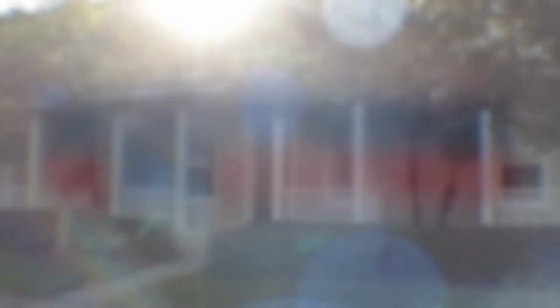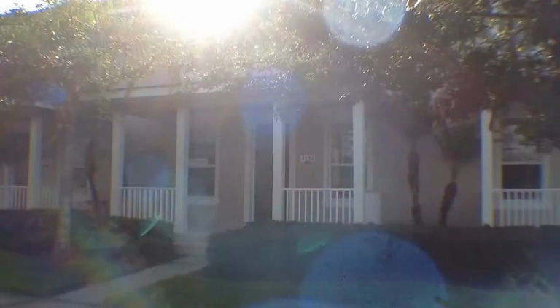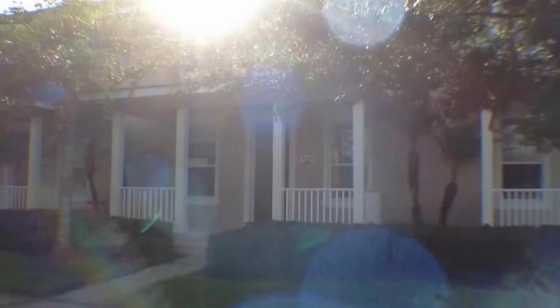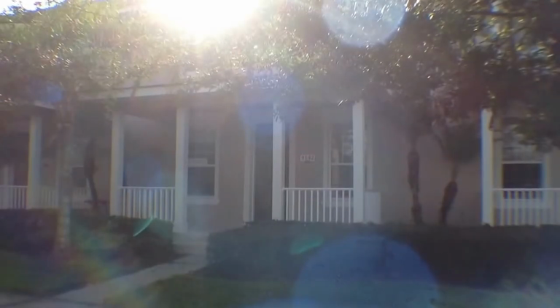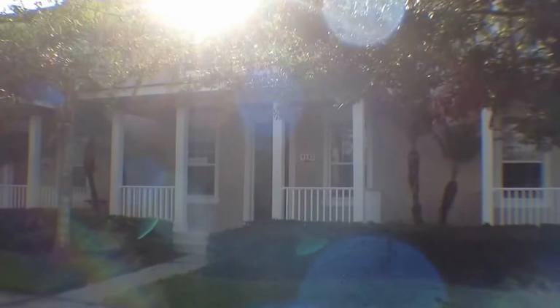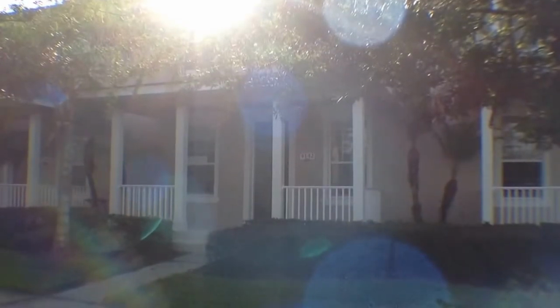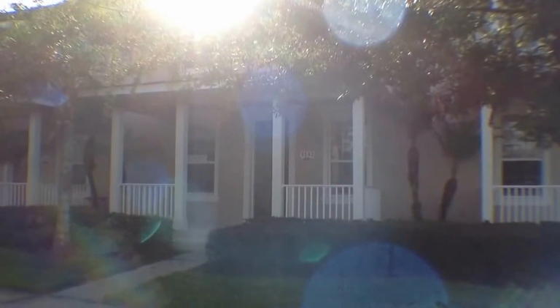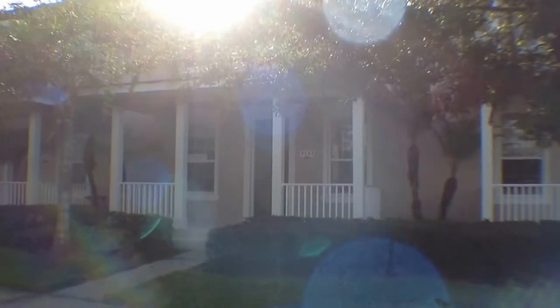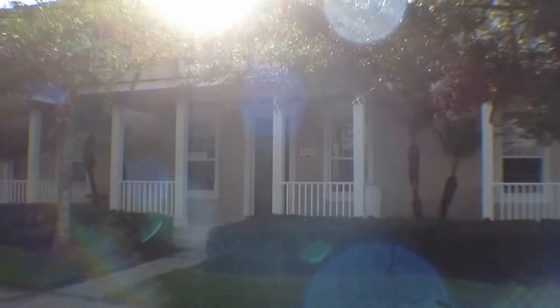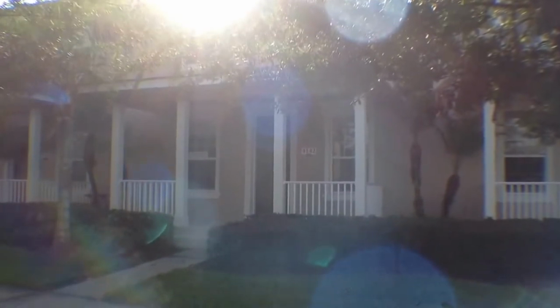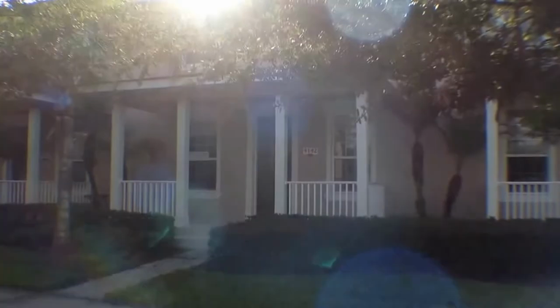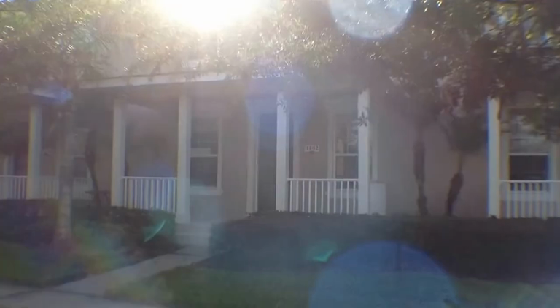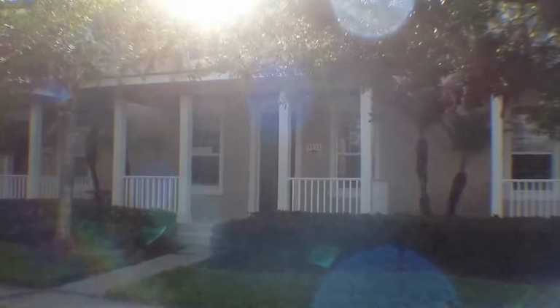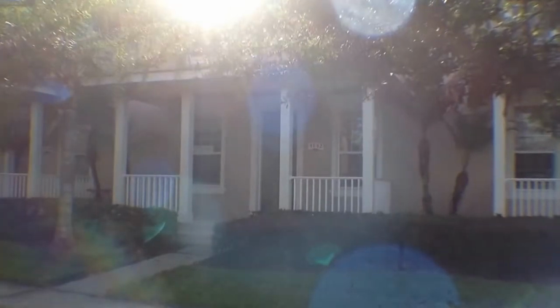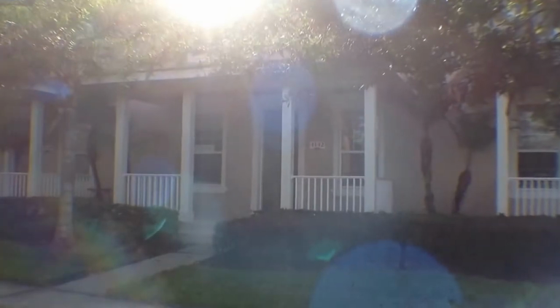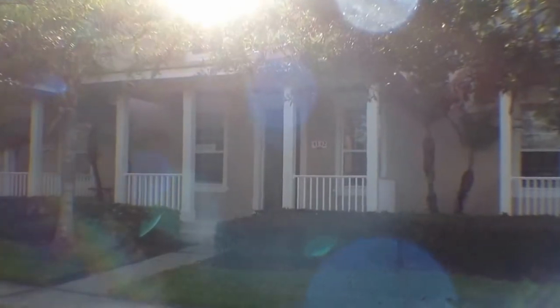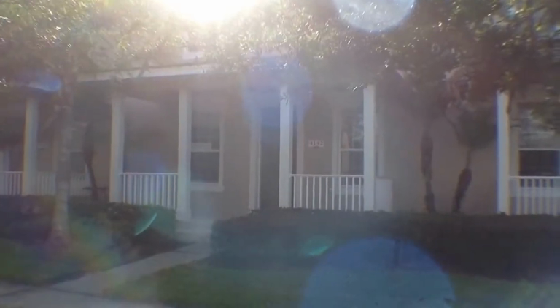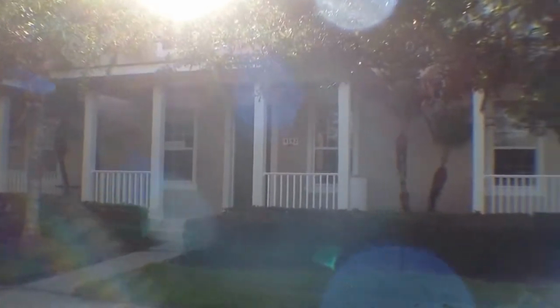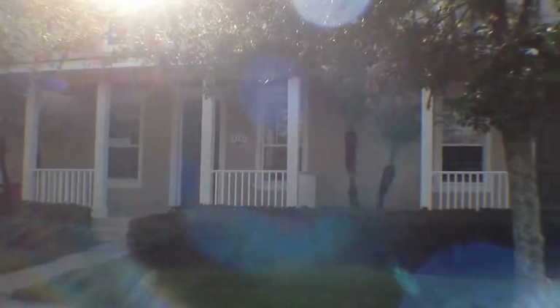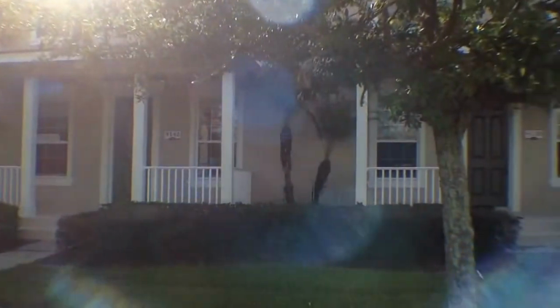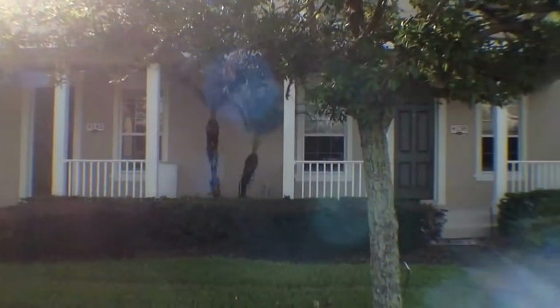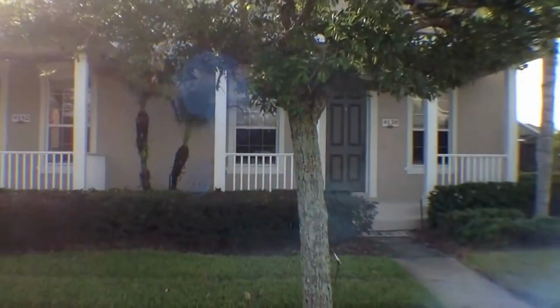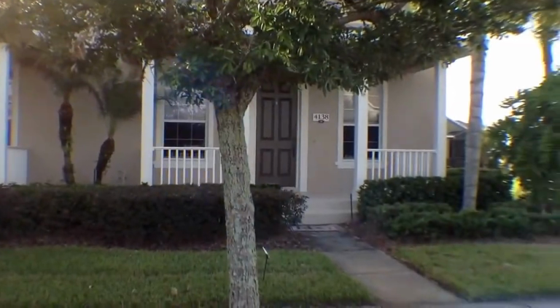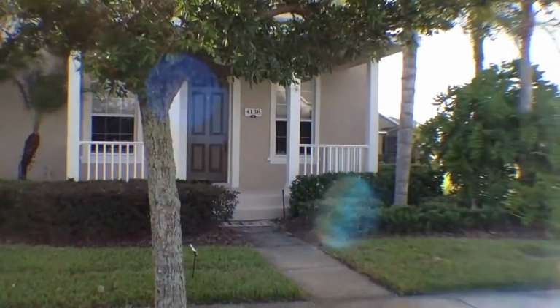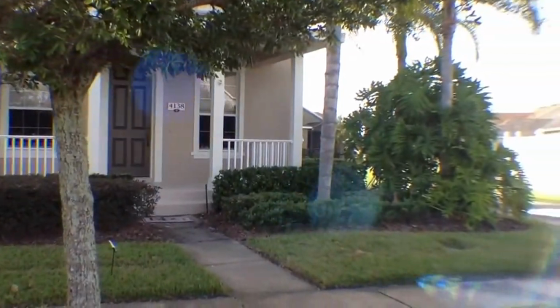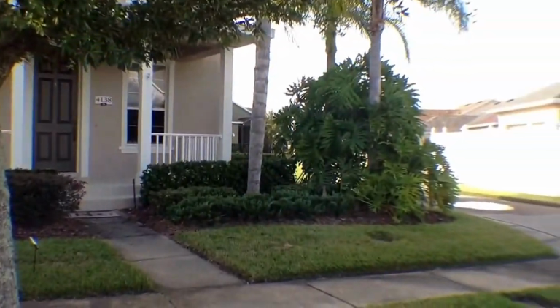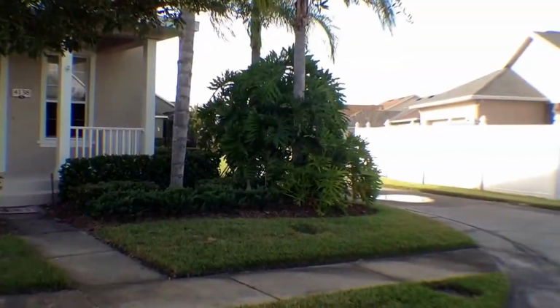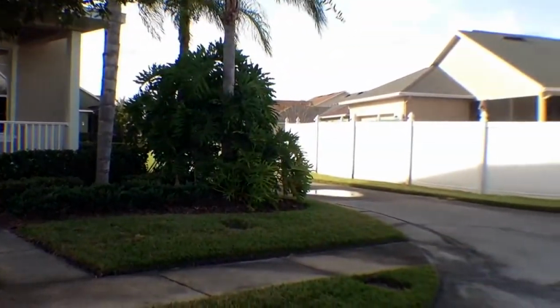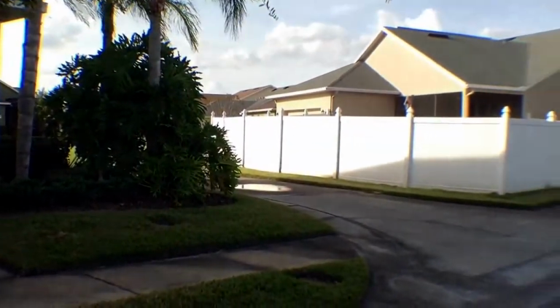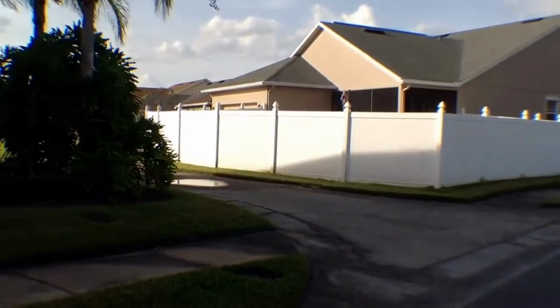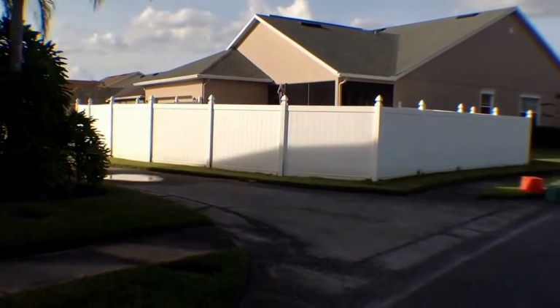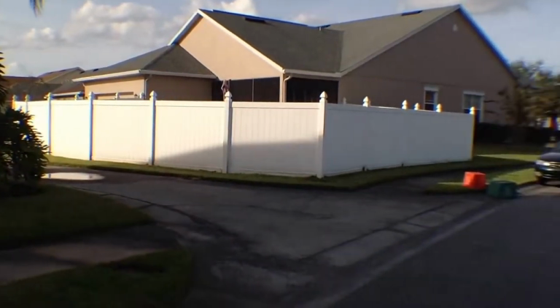Welcome! Thanks for joining me today. We're here in front of 4142 Austin Falls Lane in Orlando, Florida, and we're going to take a virtual tour of this three bedroom two-and-a-half bath townhome.